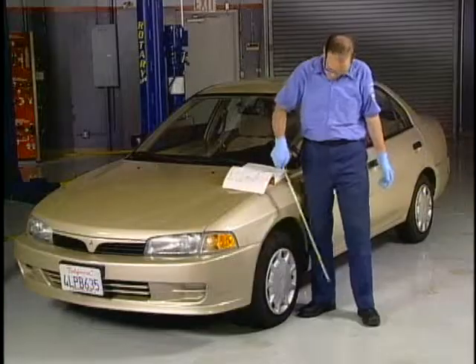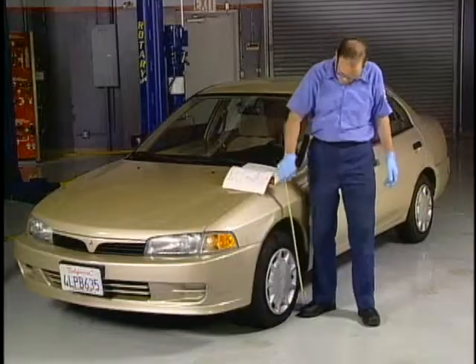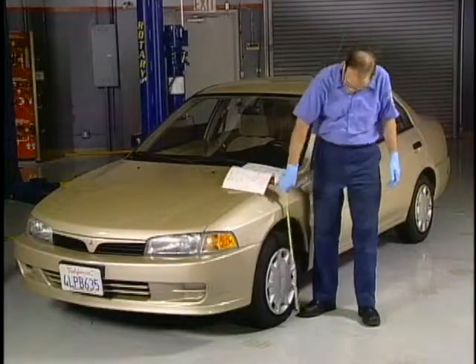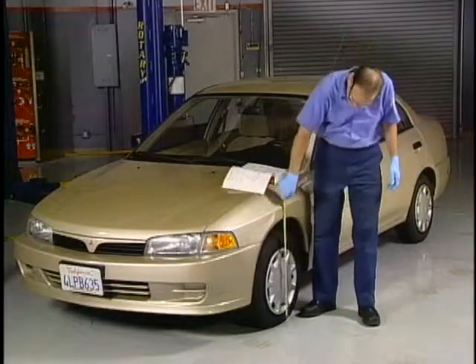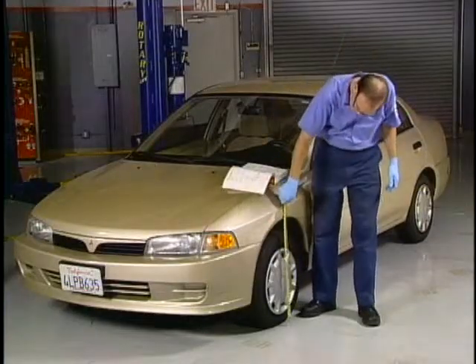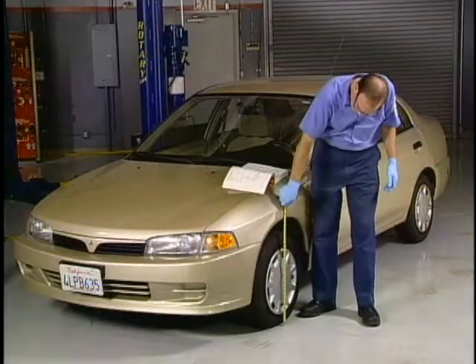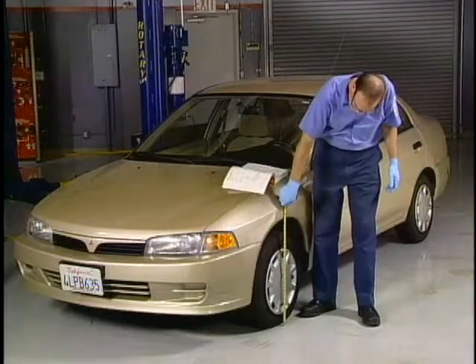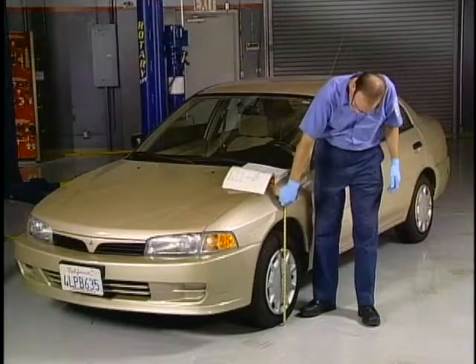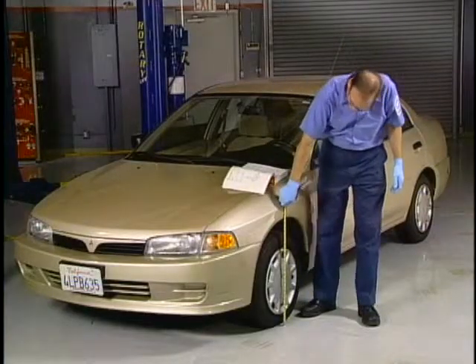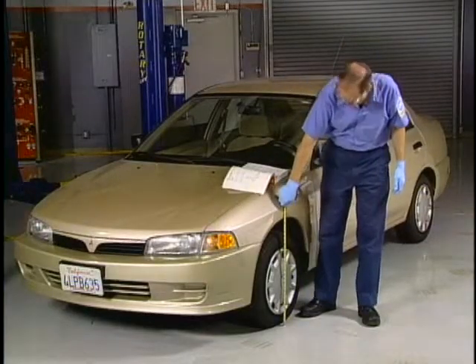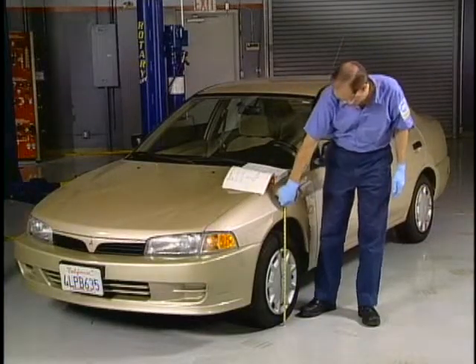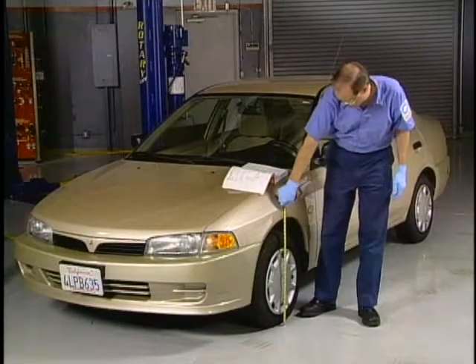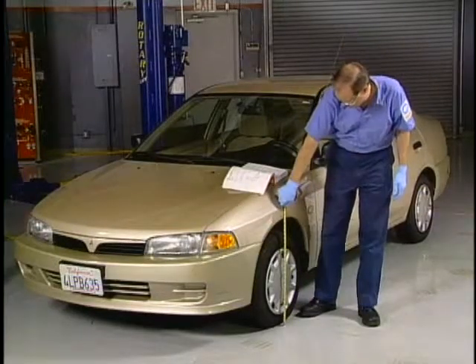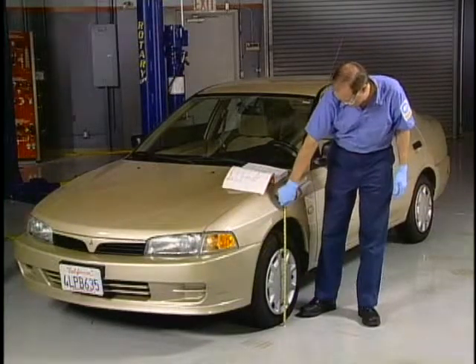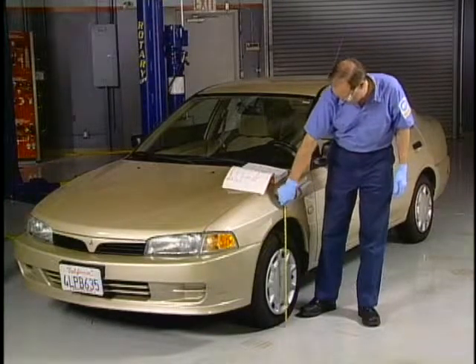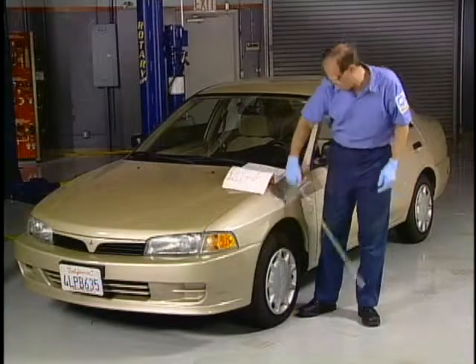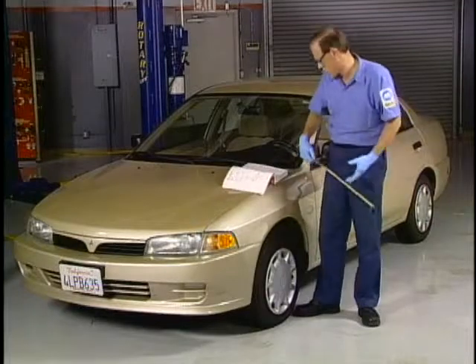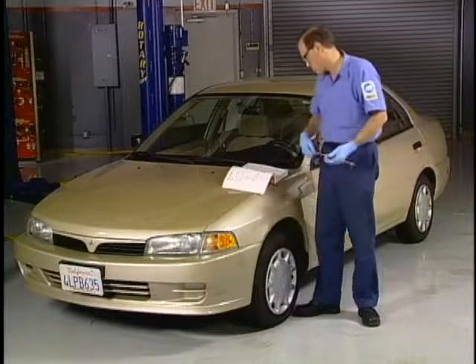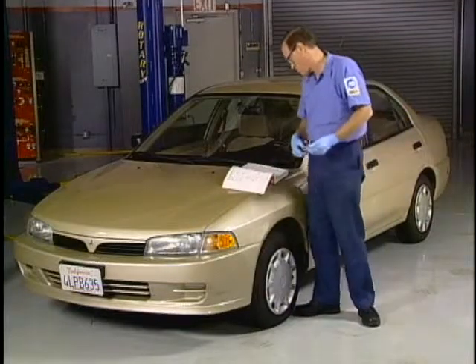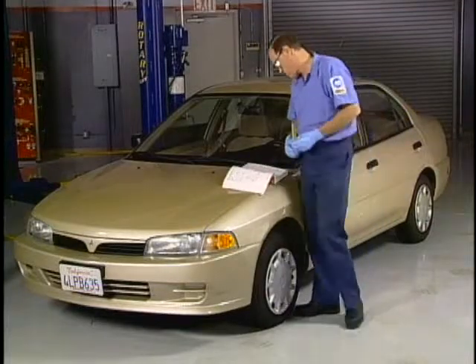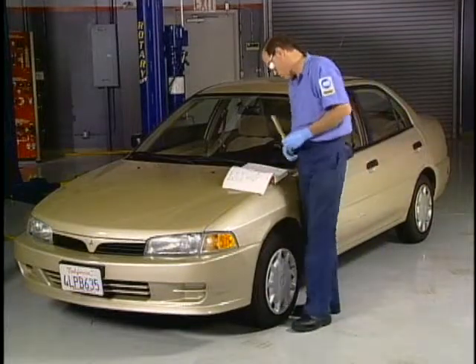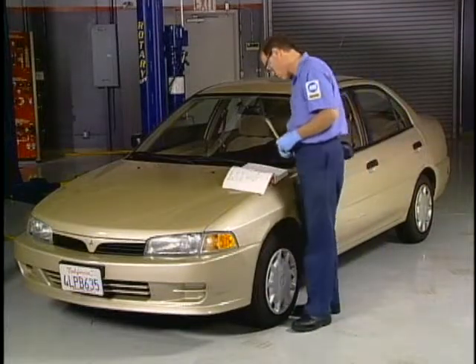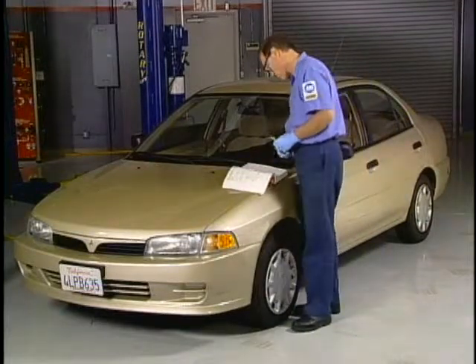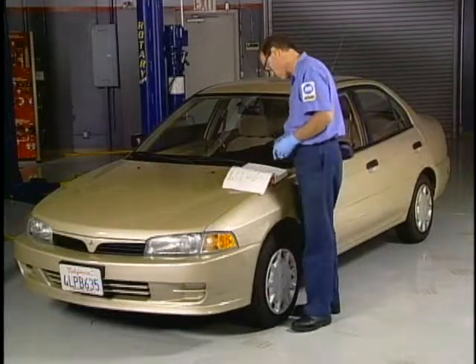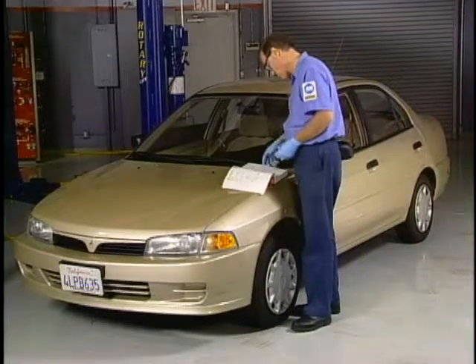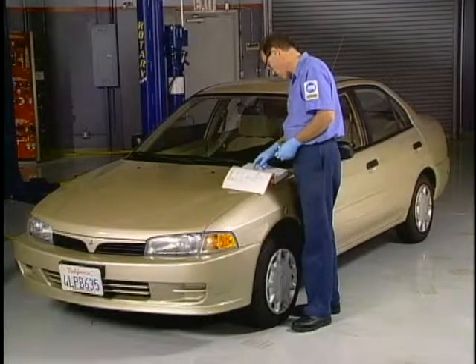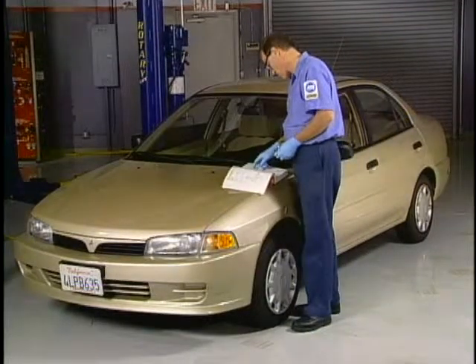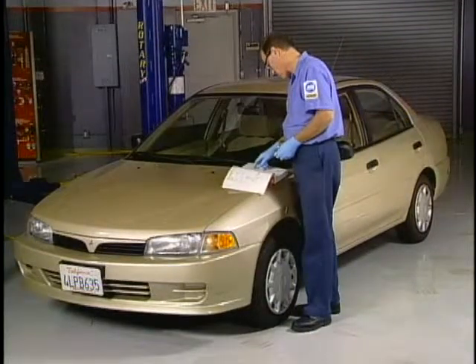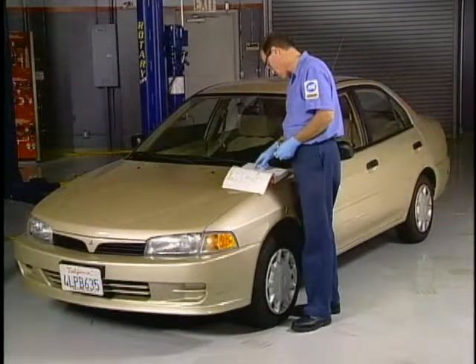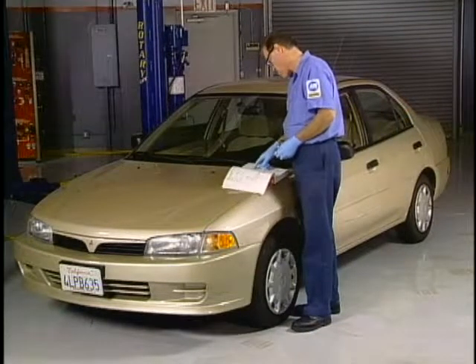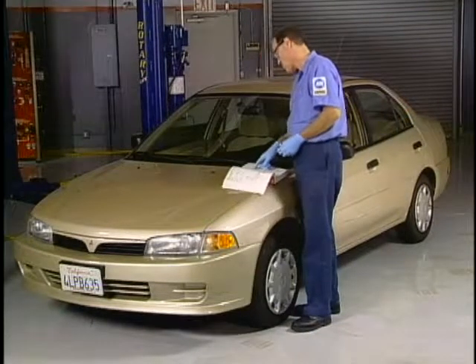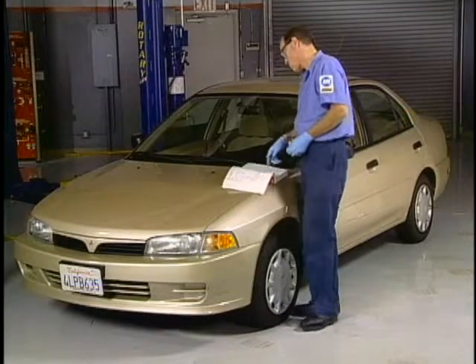With a vehicle on a level surface, measure the ride height at the measurement points using a ruler or tape measure, and compare the results with the specifications in the service manual.